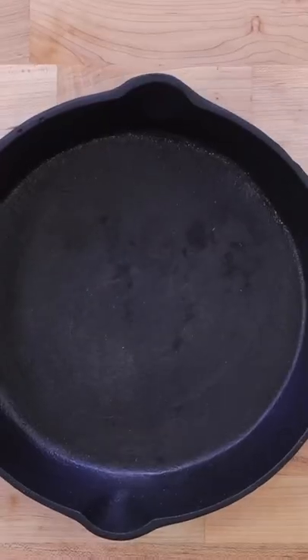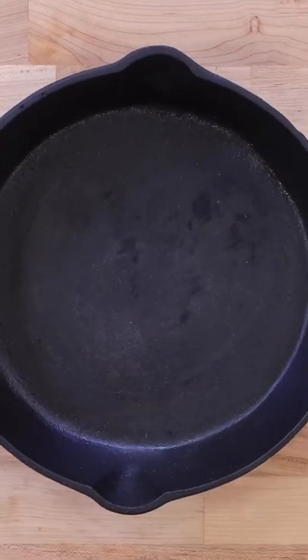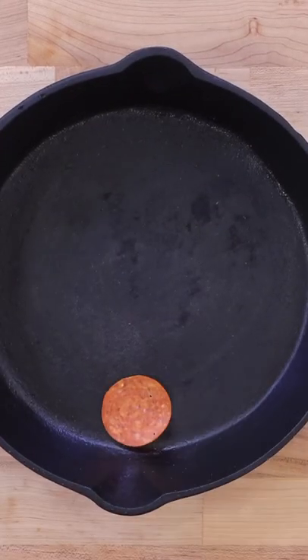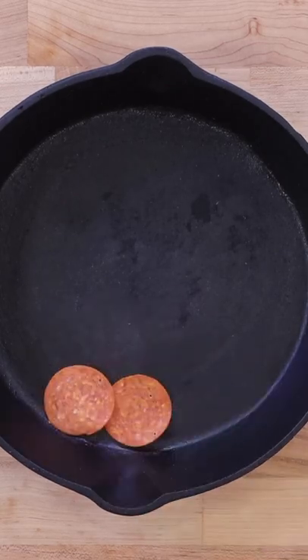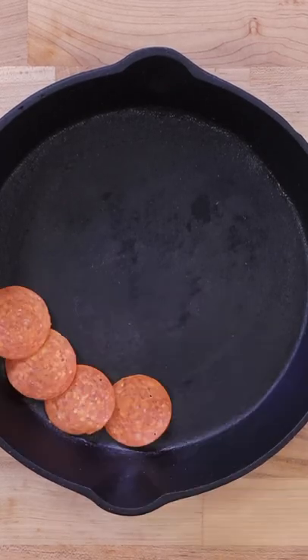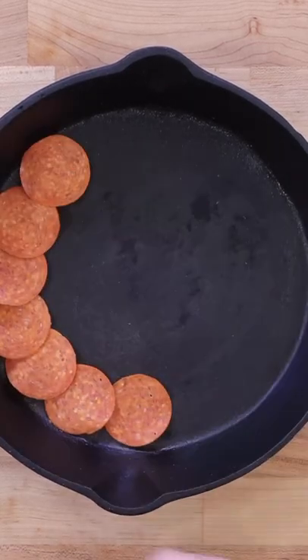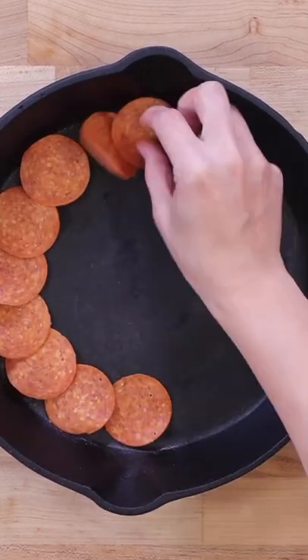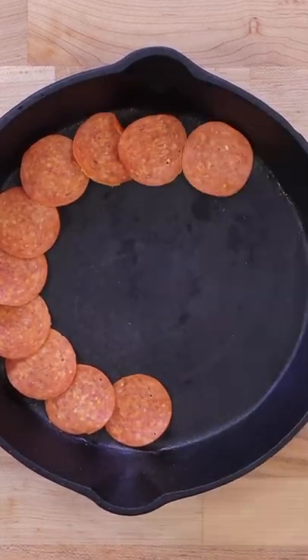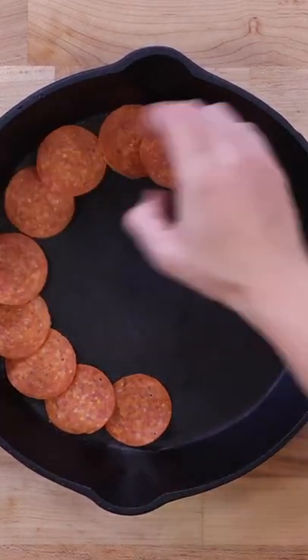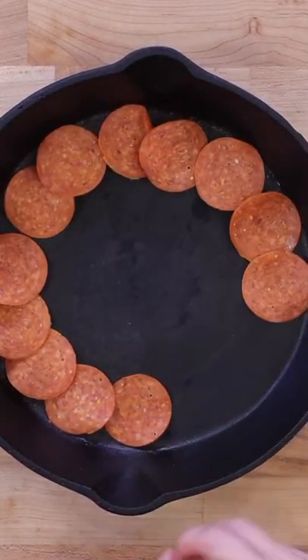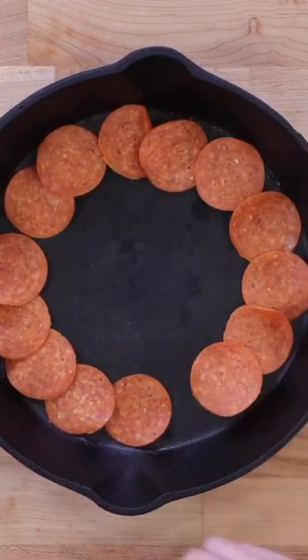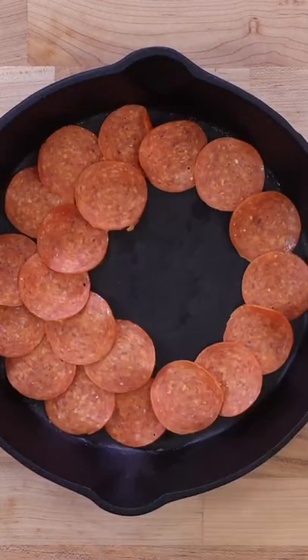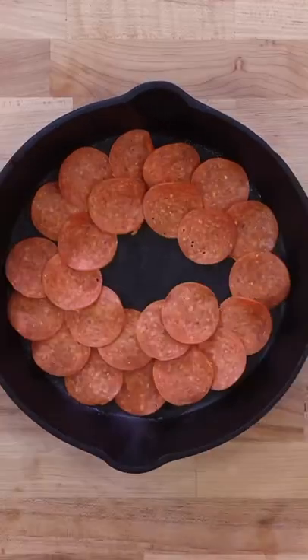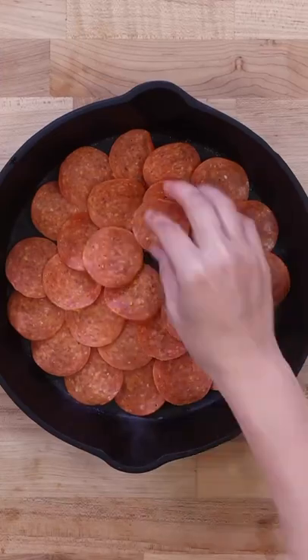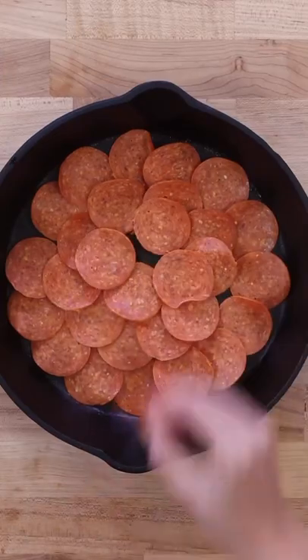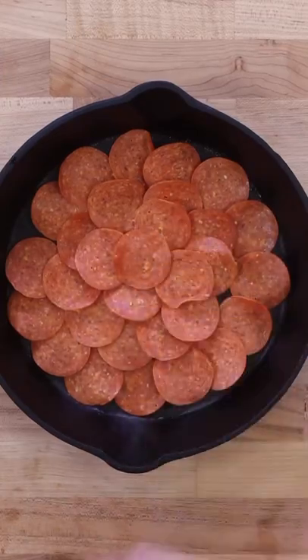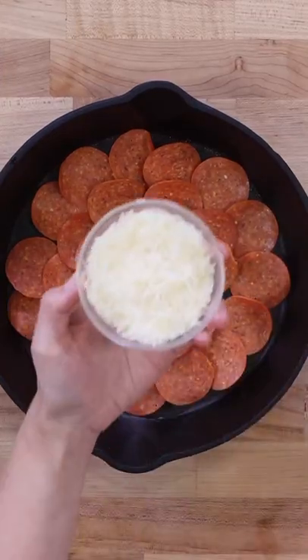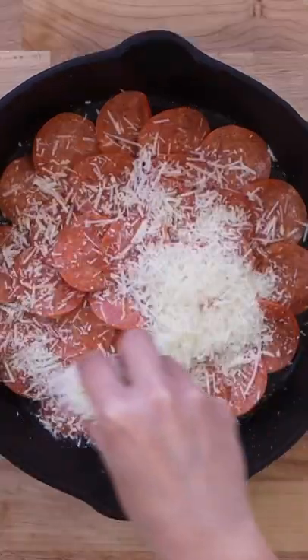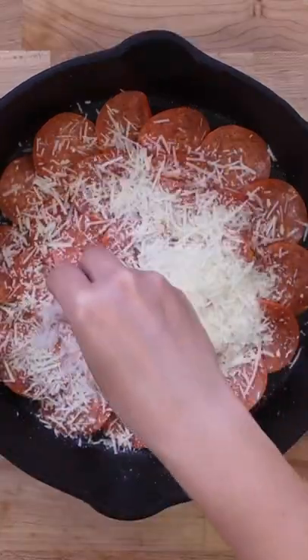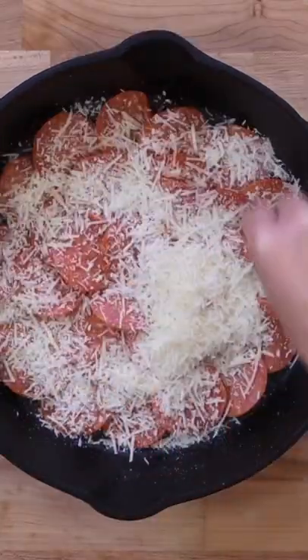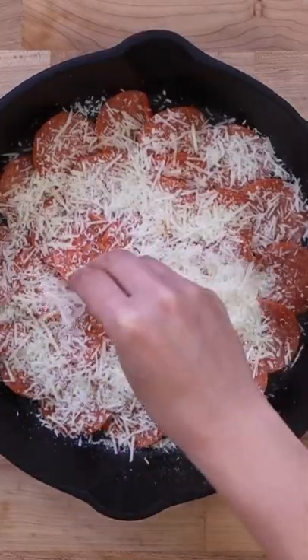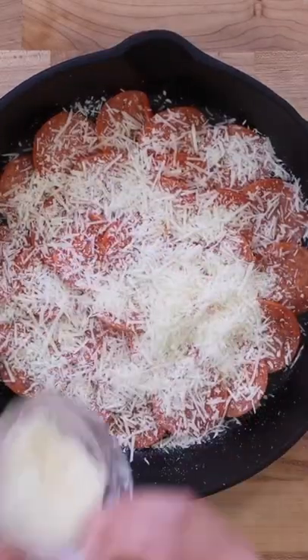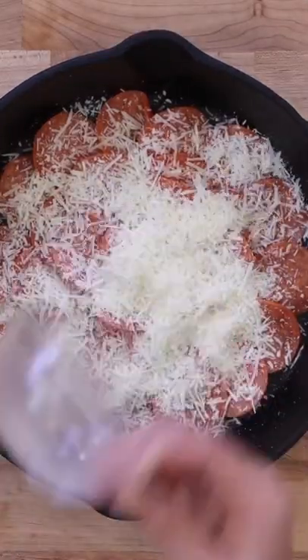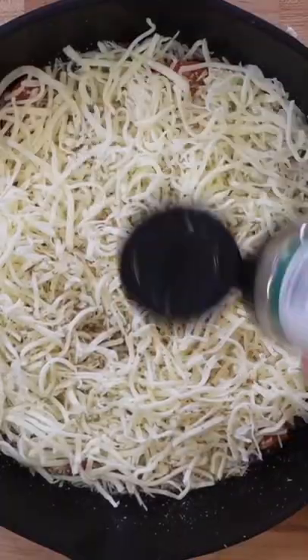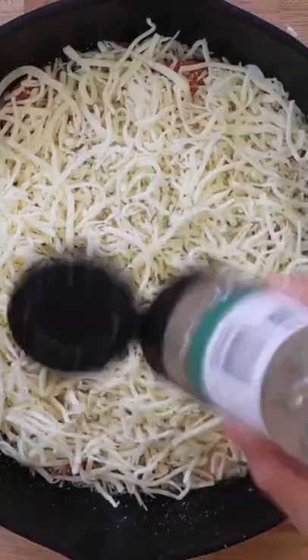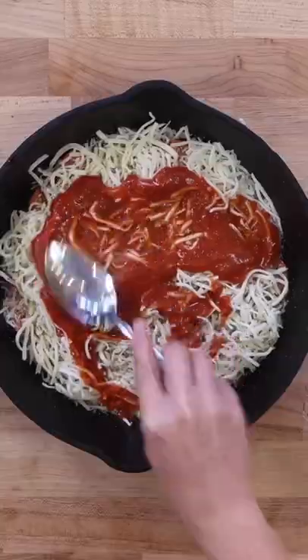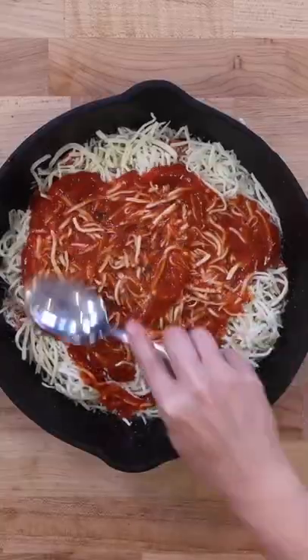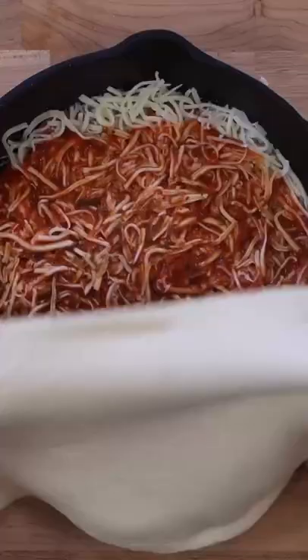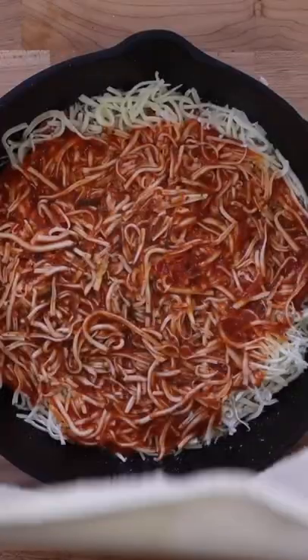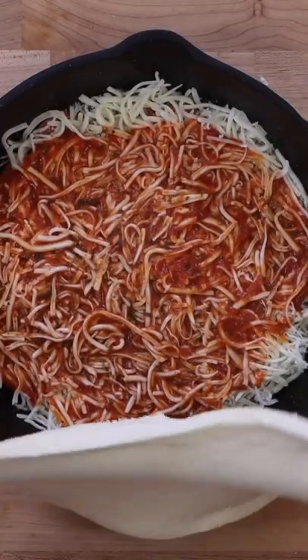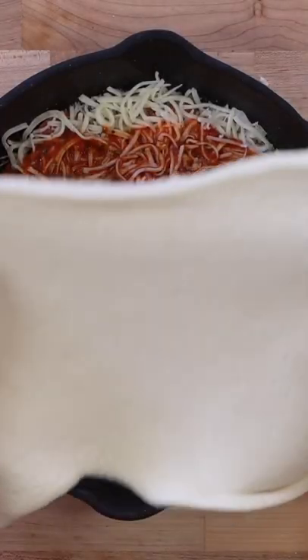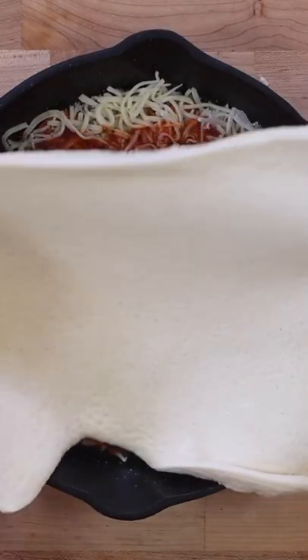In a cast iron skillet, start by laying down your toppings. In this case, we went with pepperoni, lined all the way to the edge. Next, a generous portion of shredded mozzarella cheese, Italian seasoning, pizza sauce, and finally, your dough.